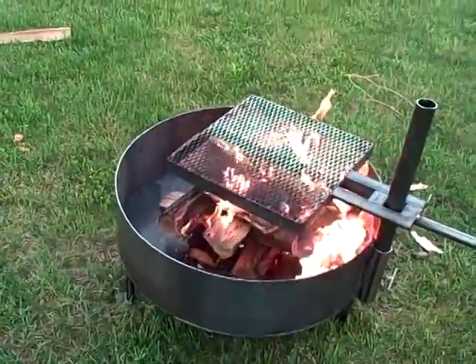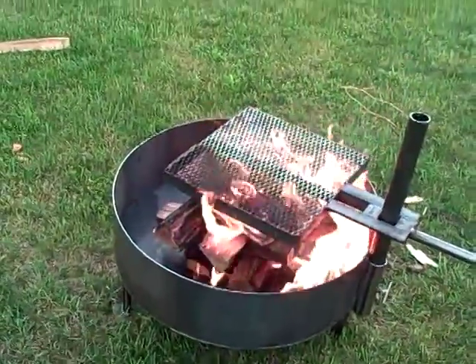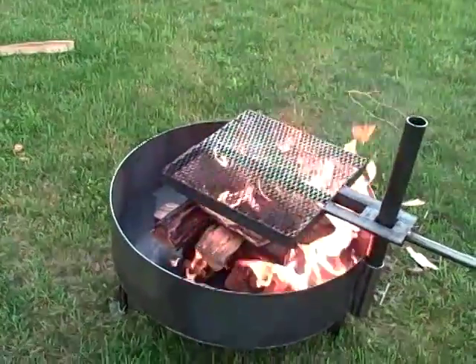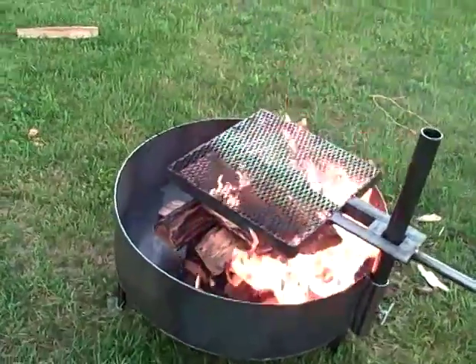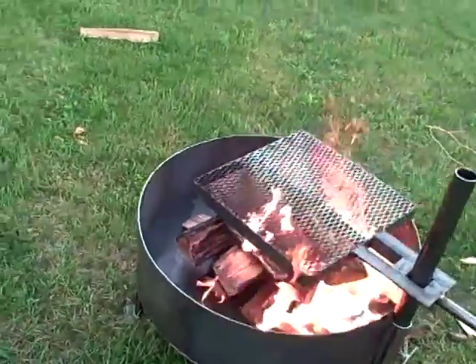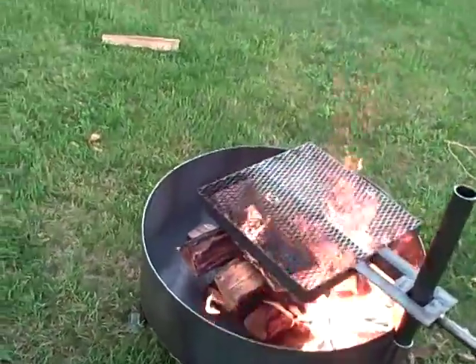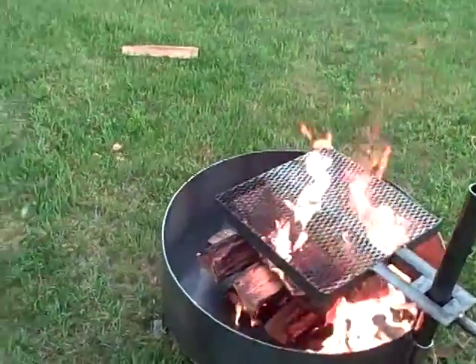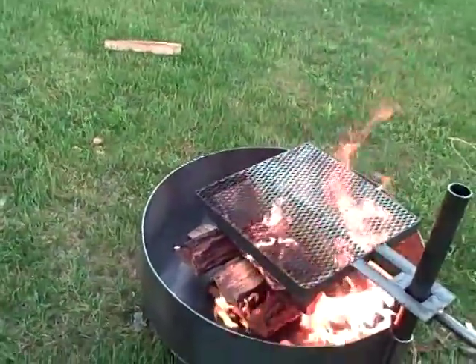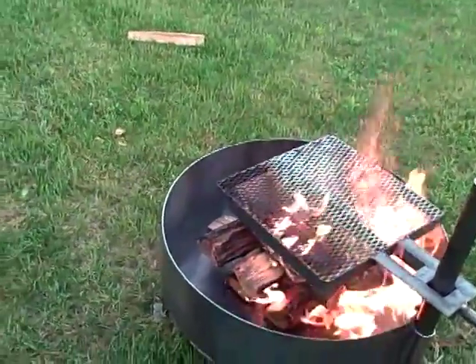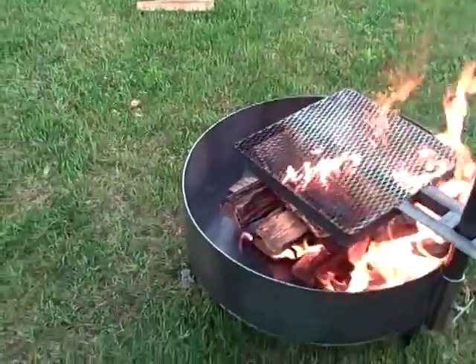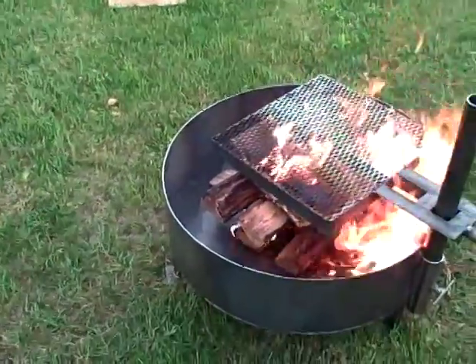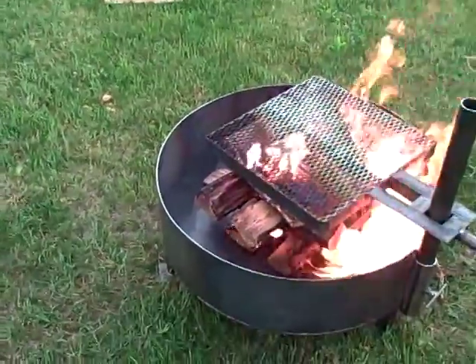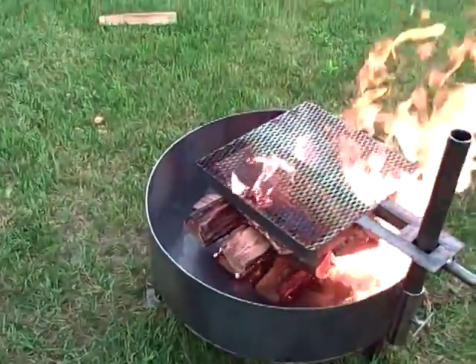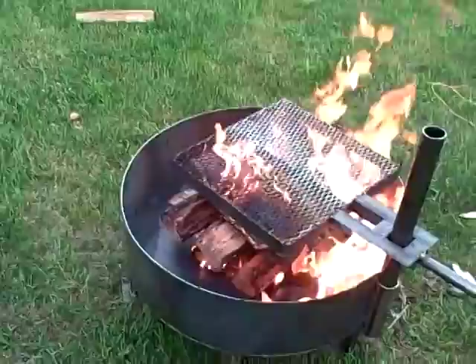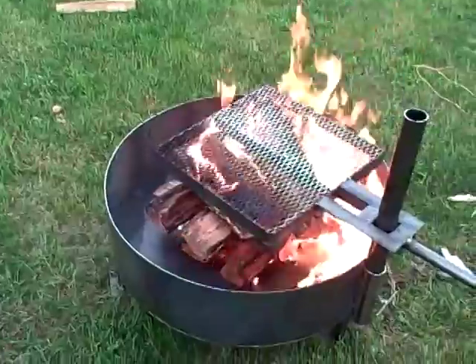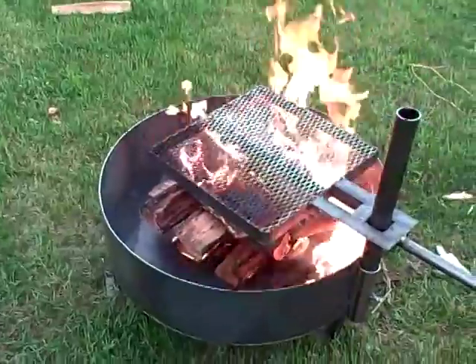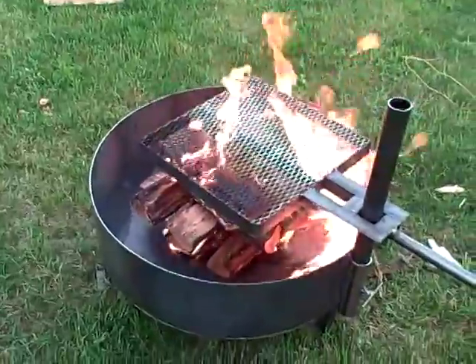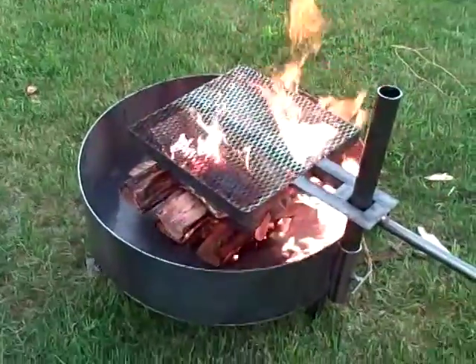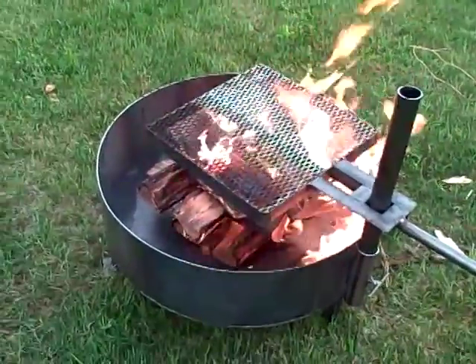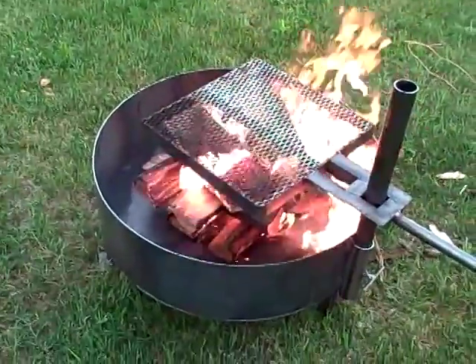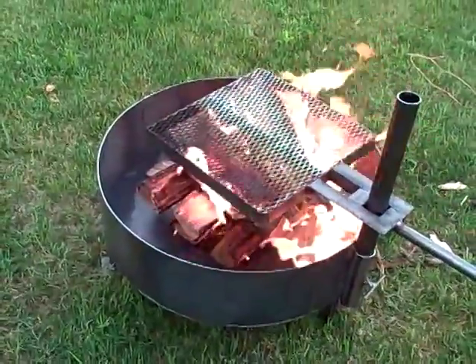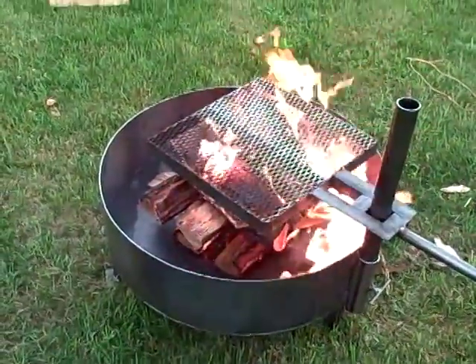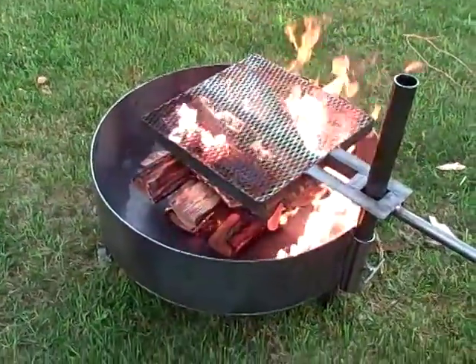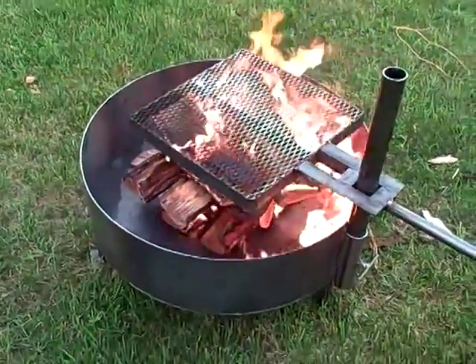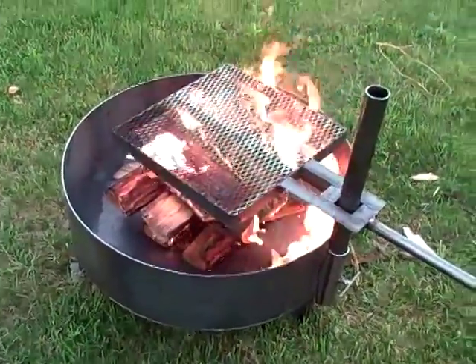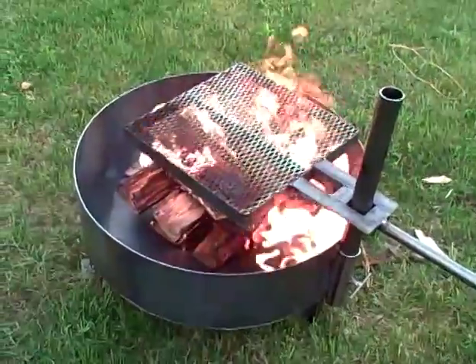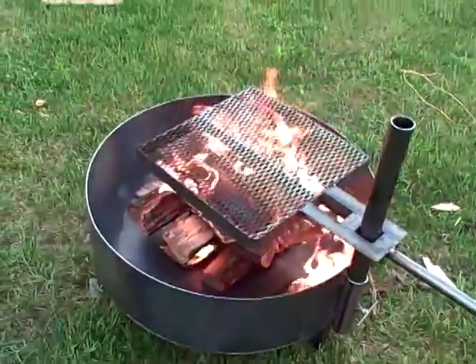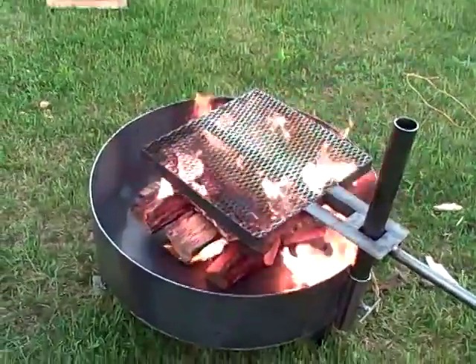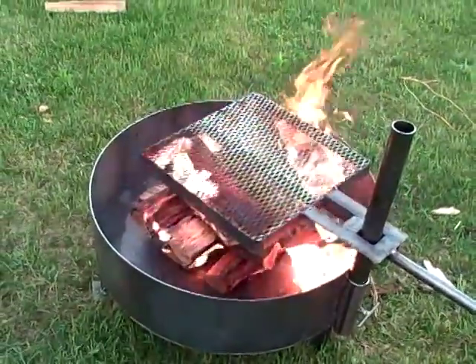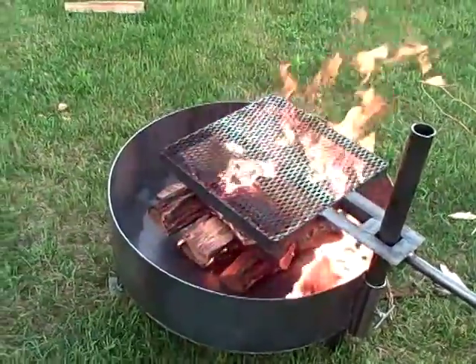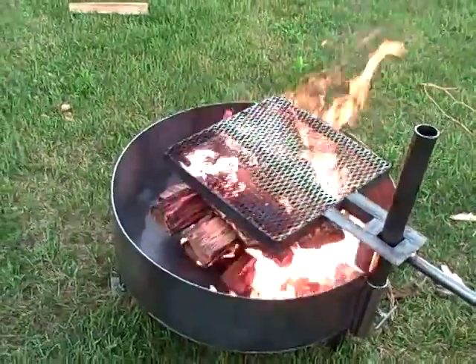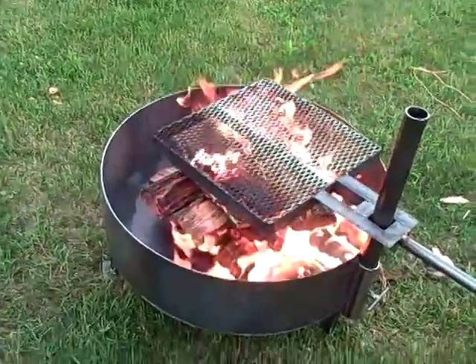We also have a cover for this. I'm not showing it here, but we build a cover for a spark arrester.